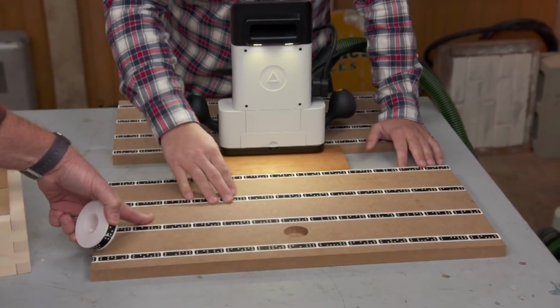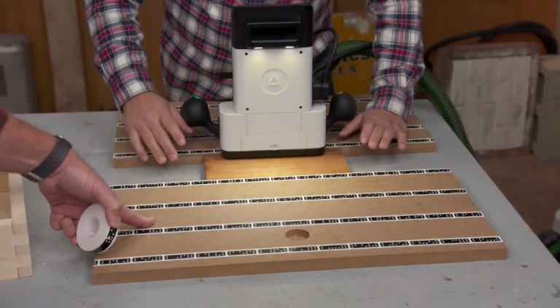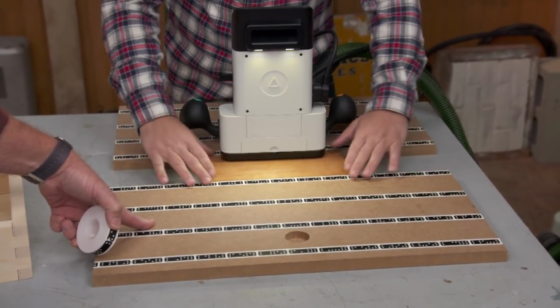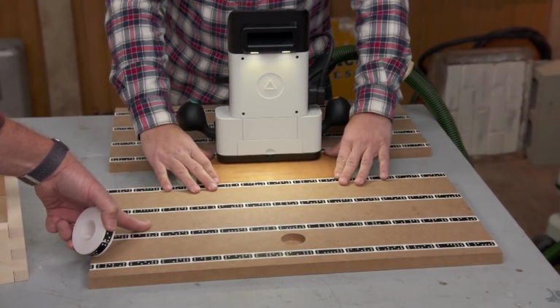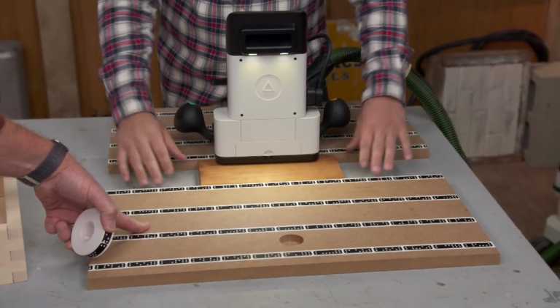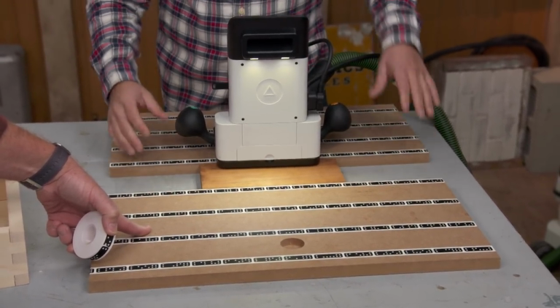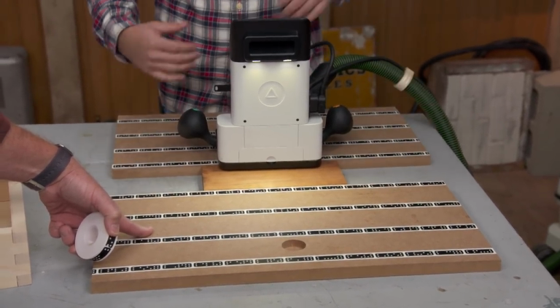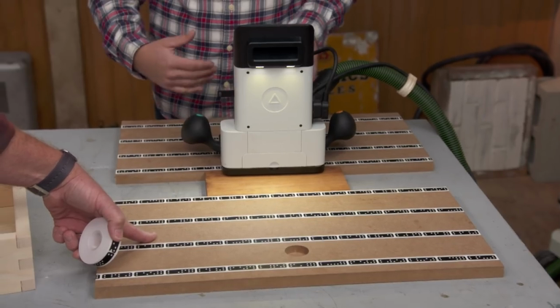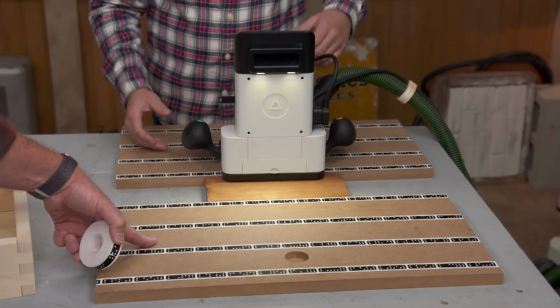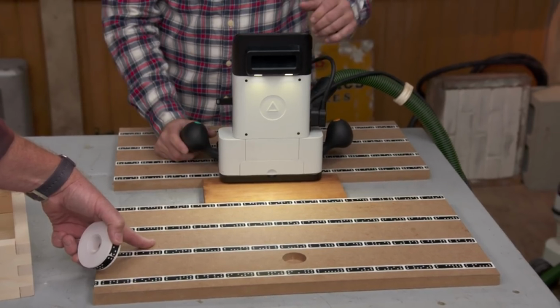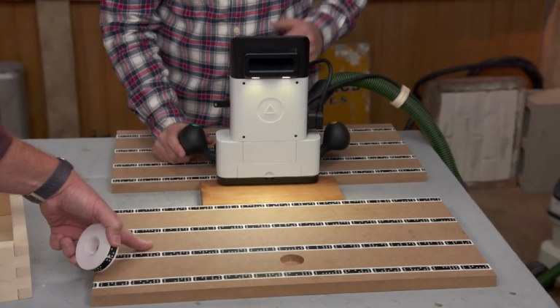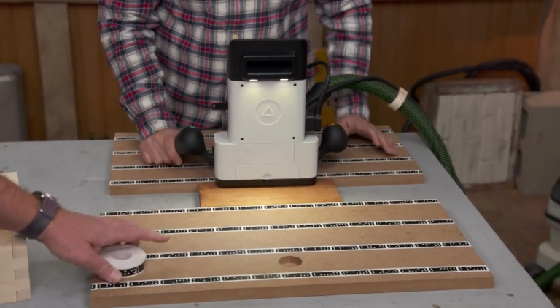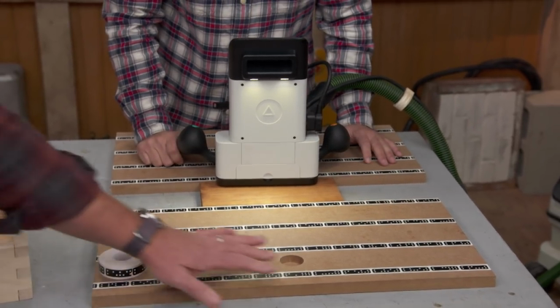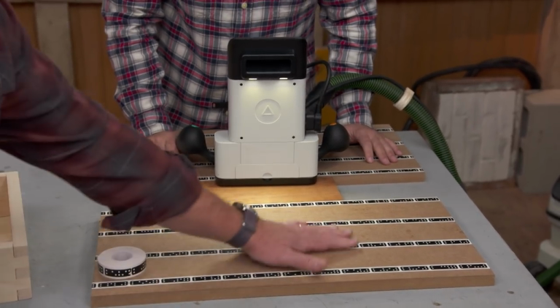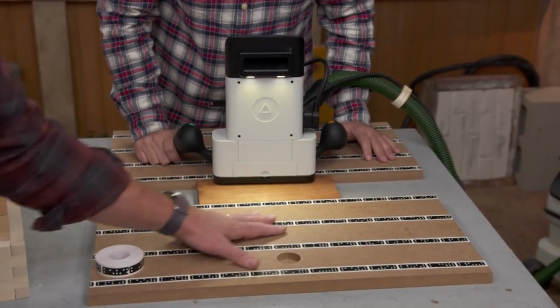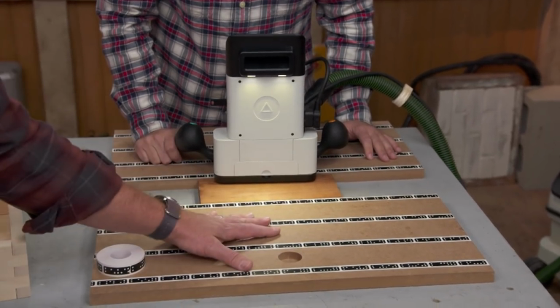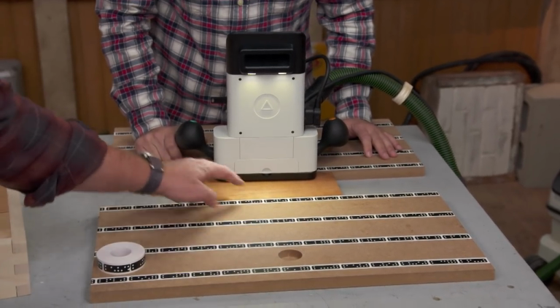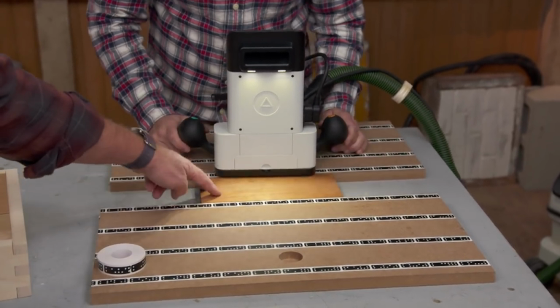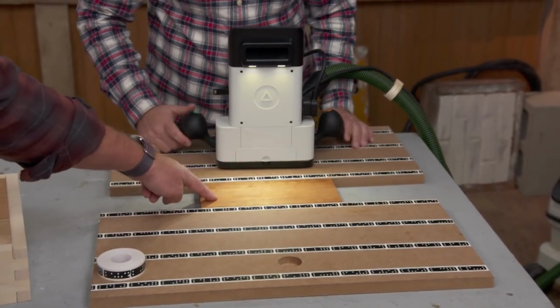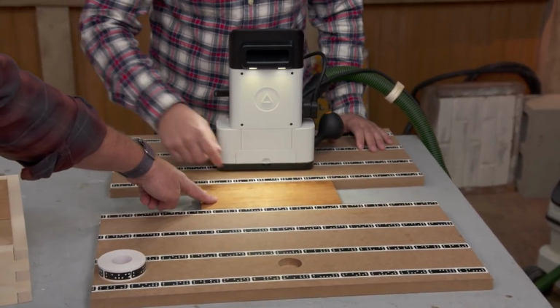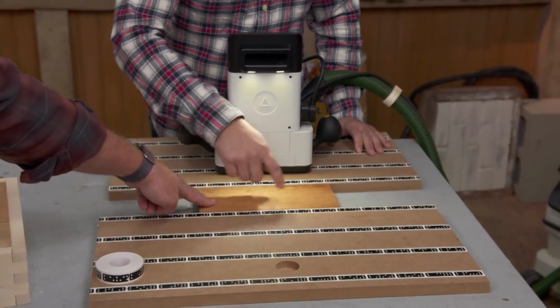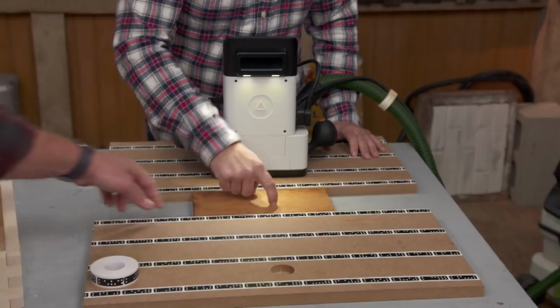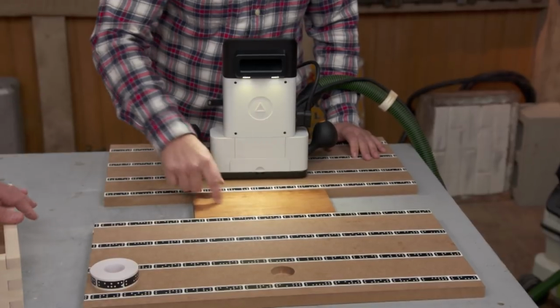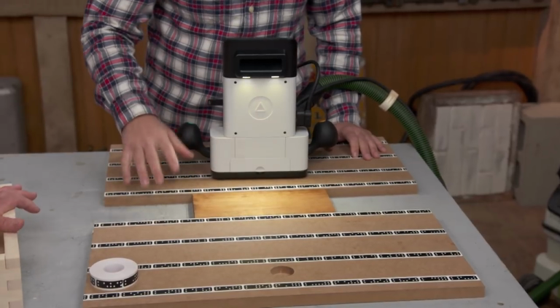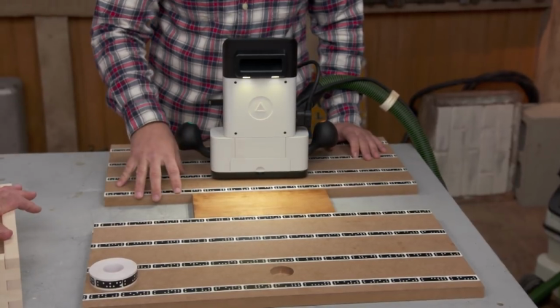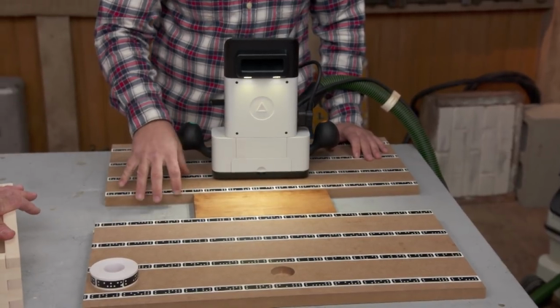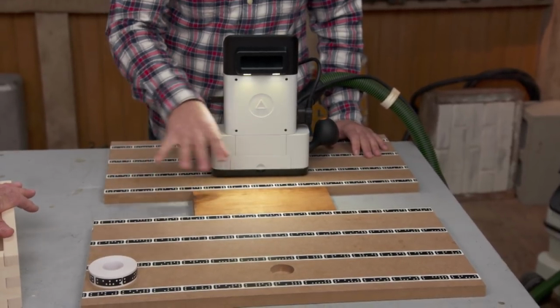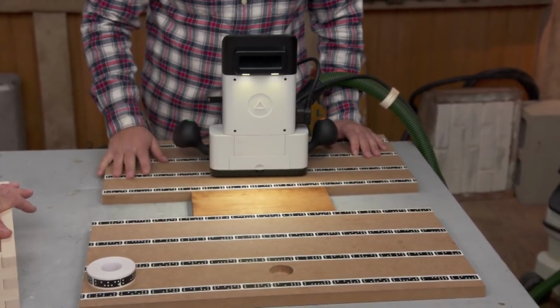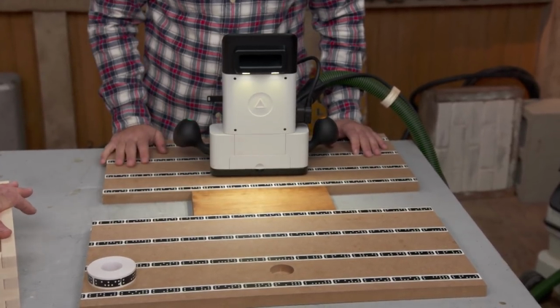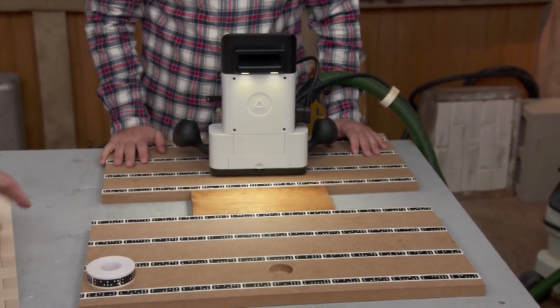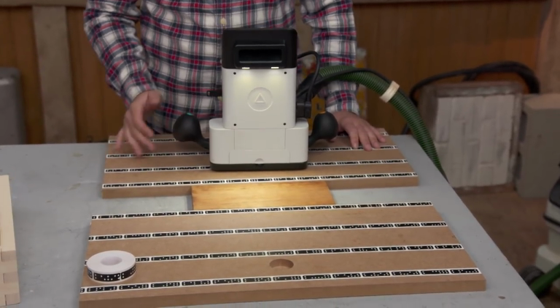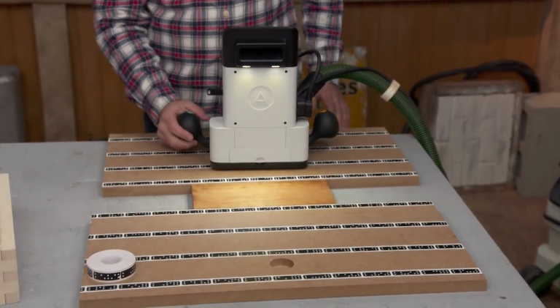You put your work piece in between or in front of the tape wherever it needs to go. It's only going to cut within that defined work piece area — not anywhere else. I've got some double-sided tape so nothing's gonna move. Alright, I've got to see this.